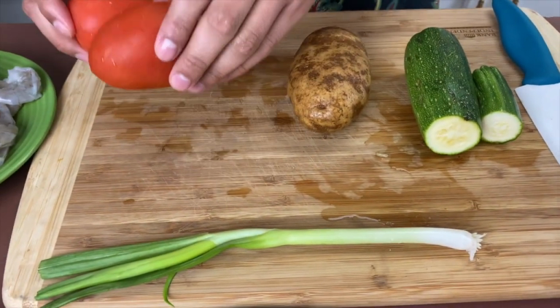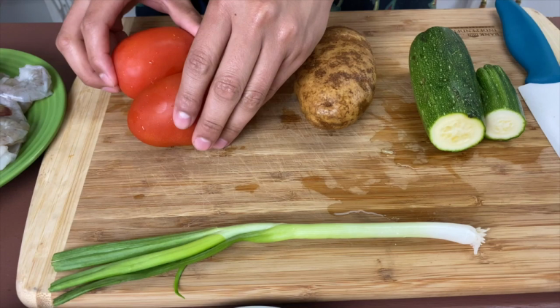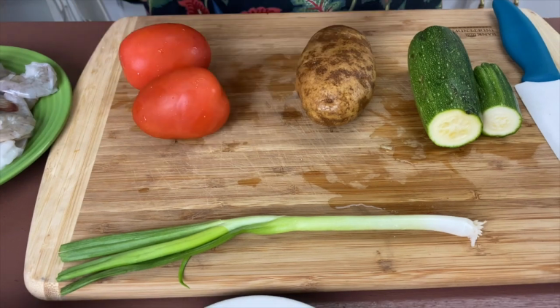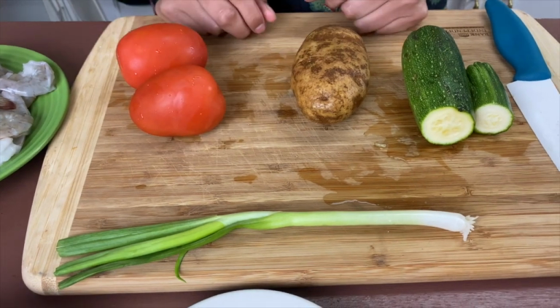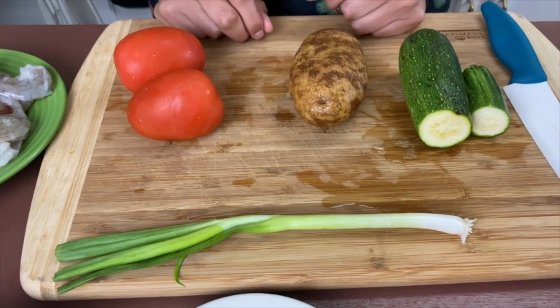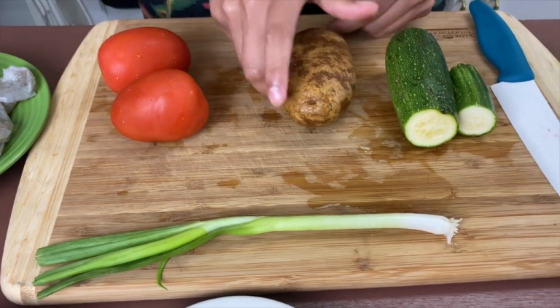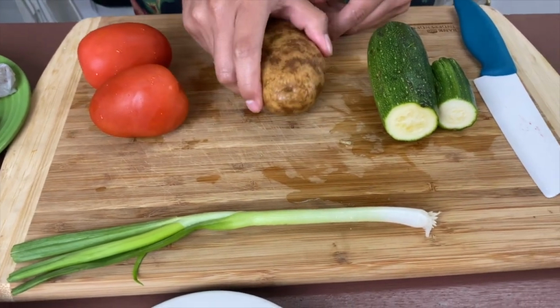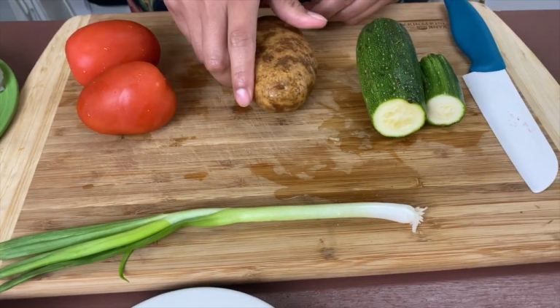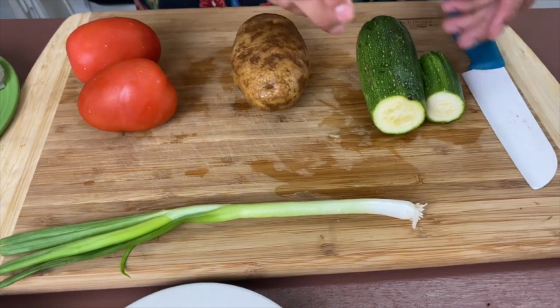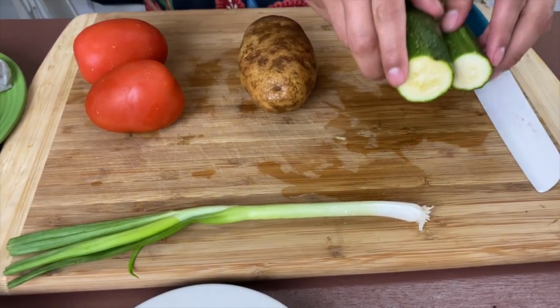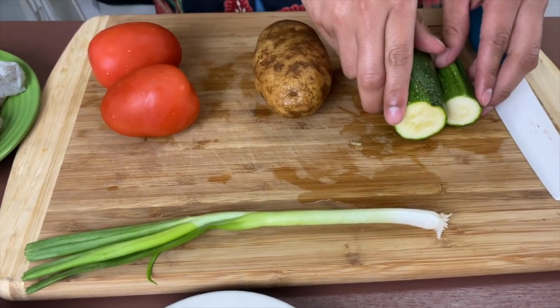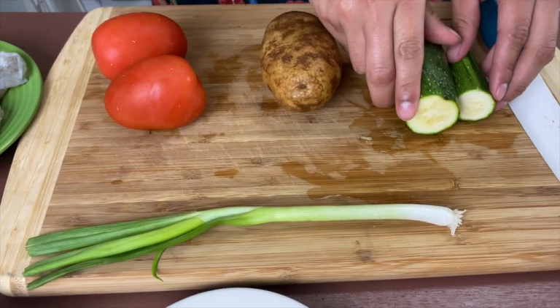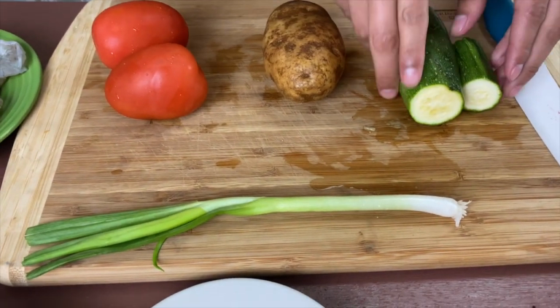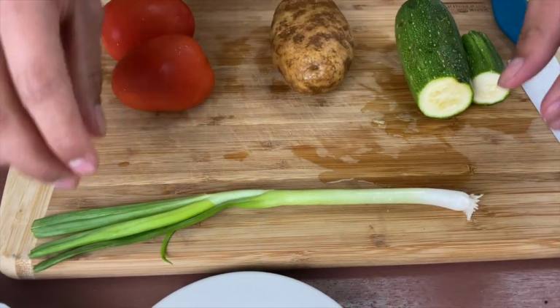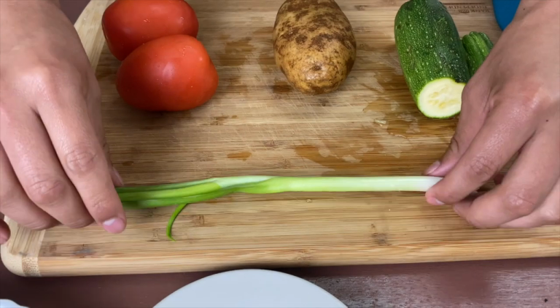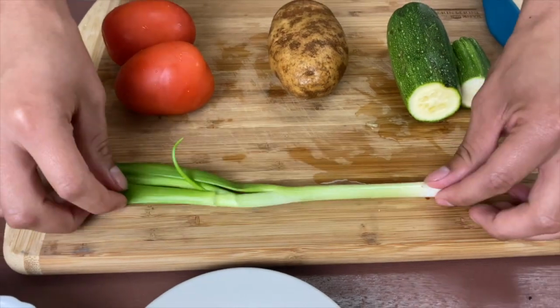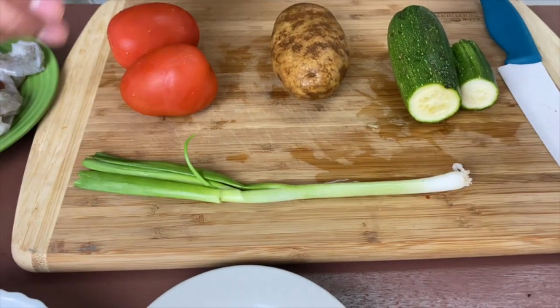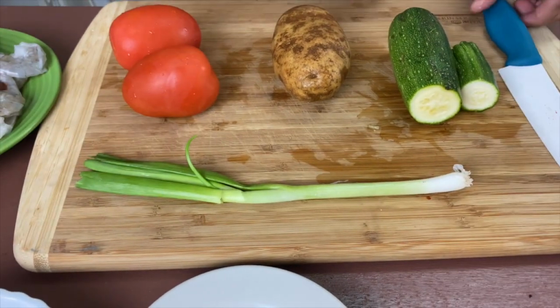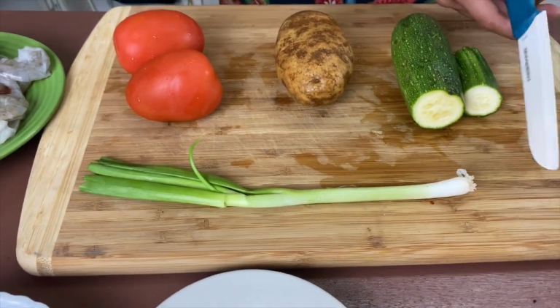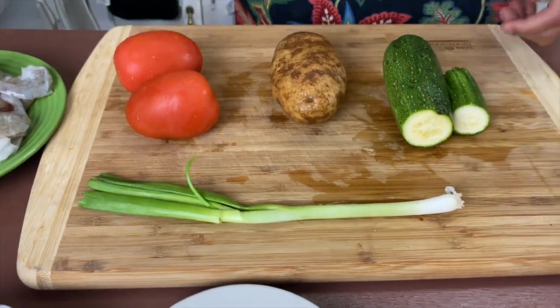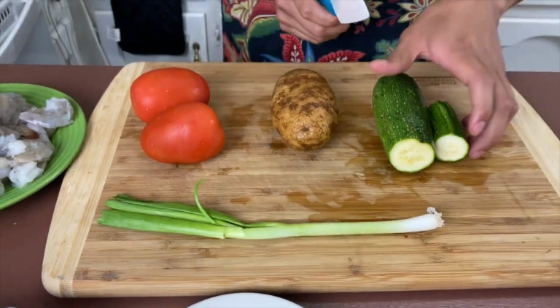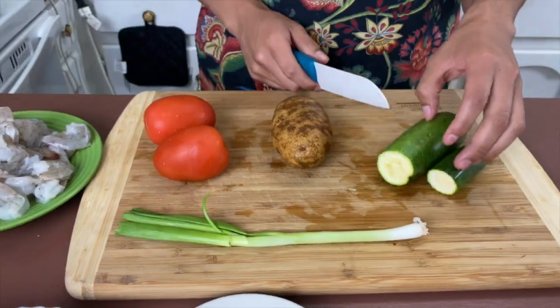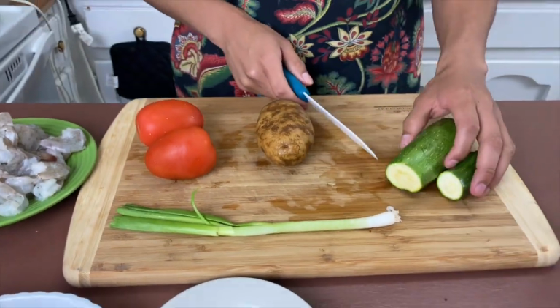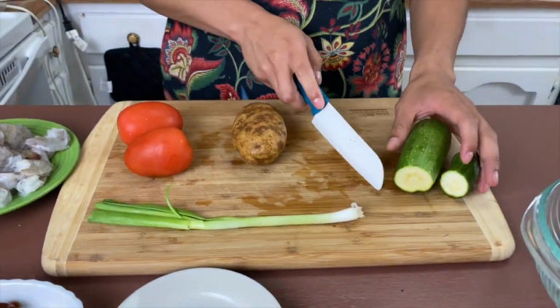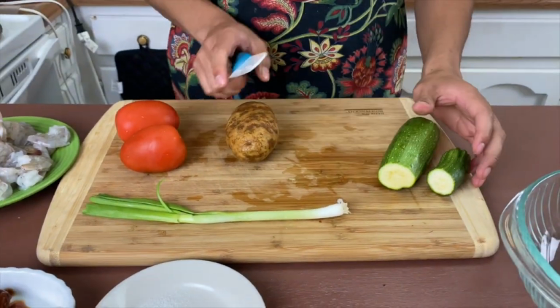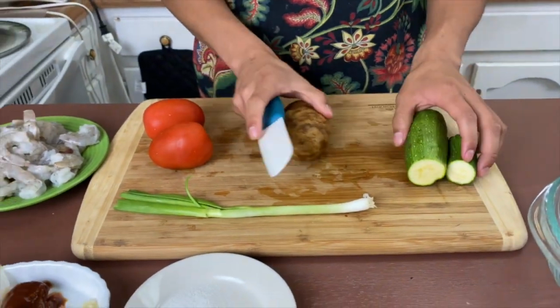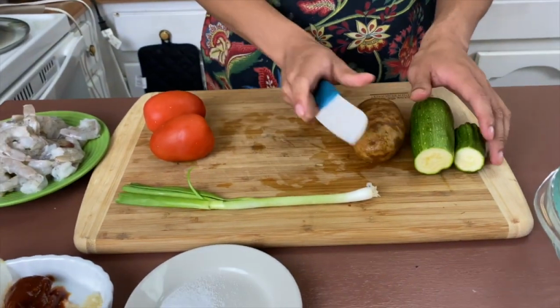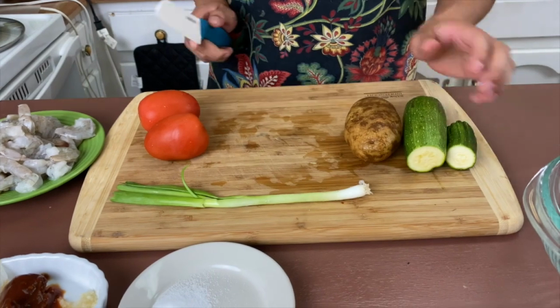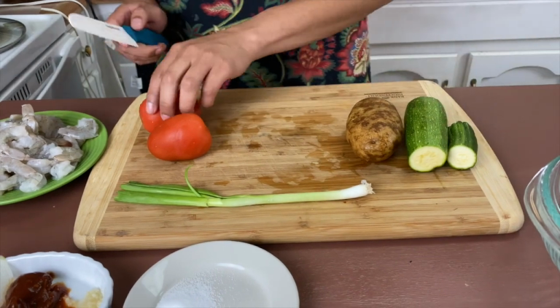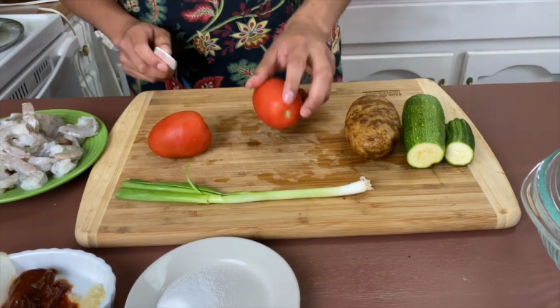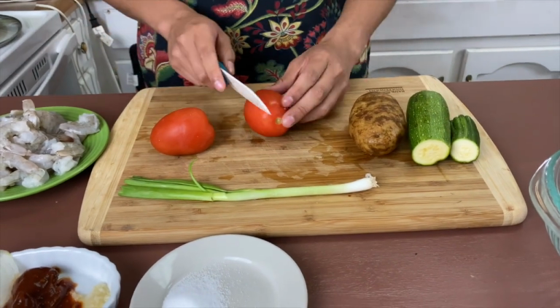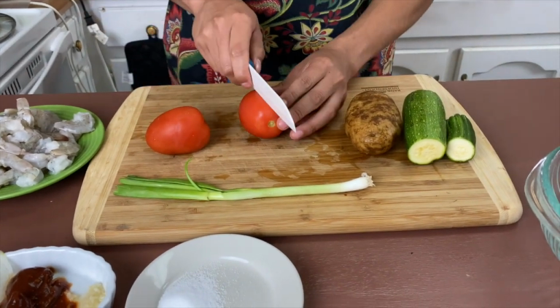You're going to need two roma tomatoes, a potato, some zucchini, some onions, and some green onions. We're going to start off by getting everything kind of ready, starting by making our sauce.